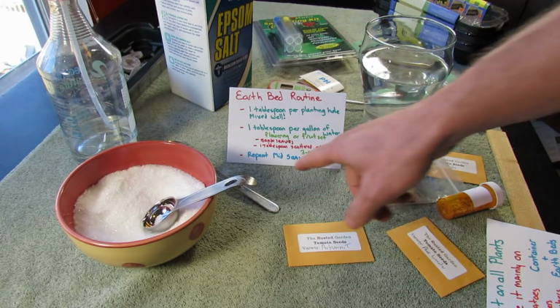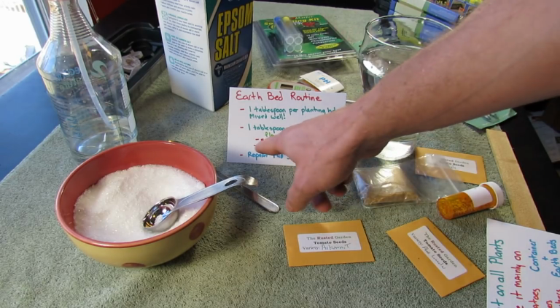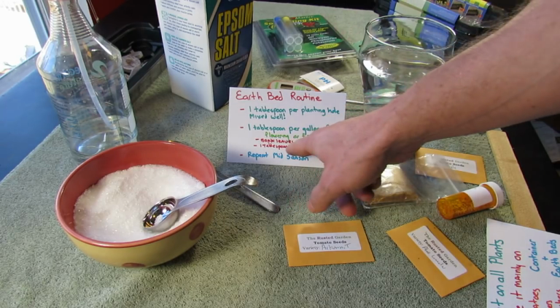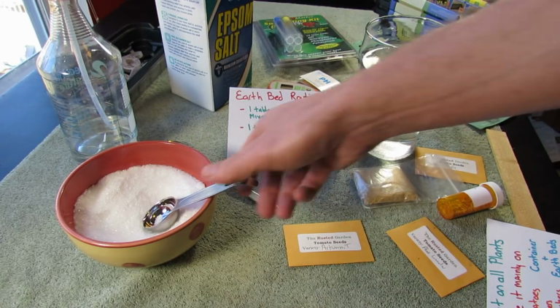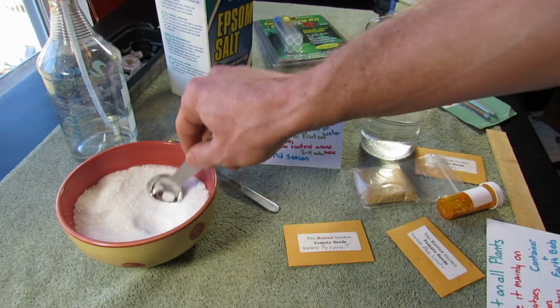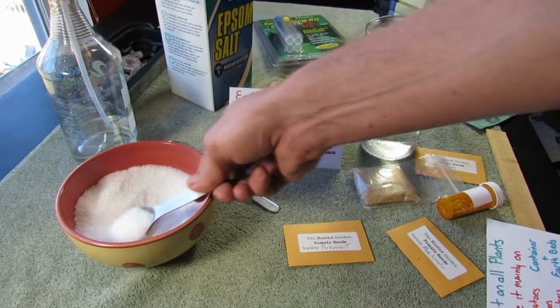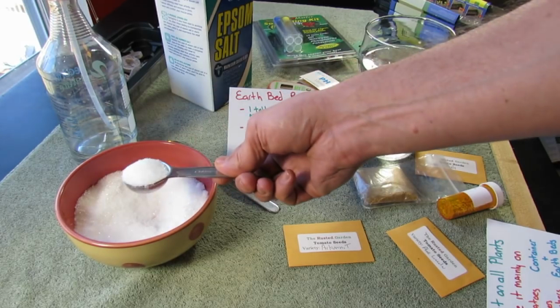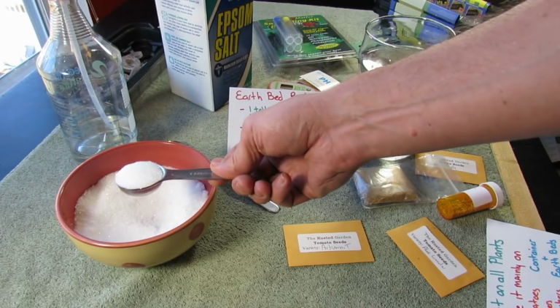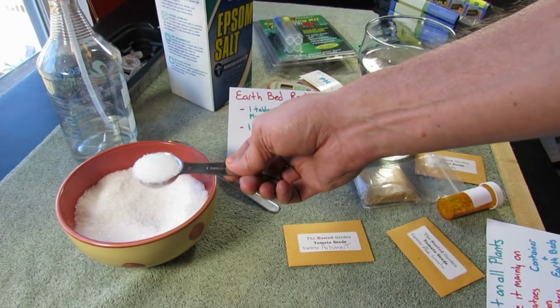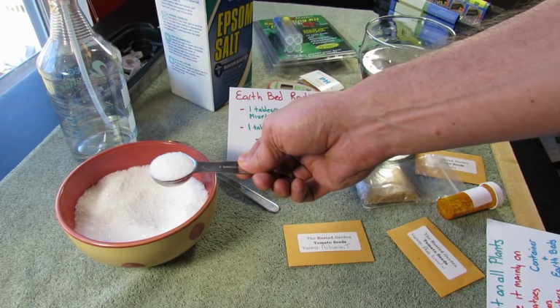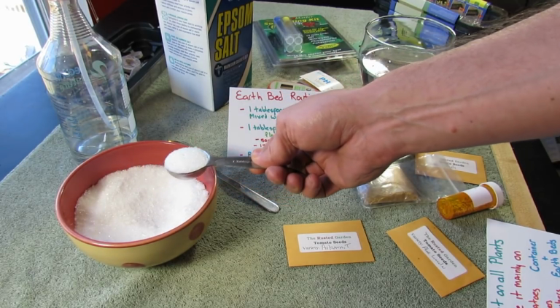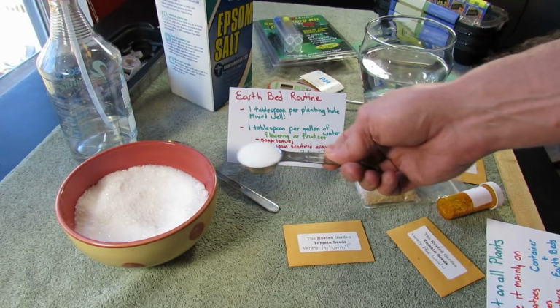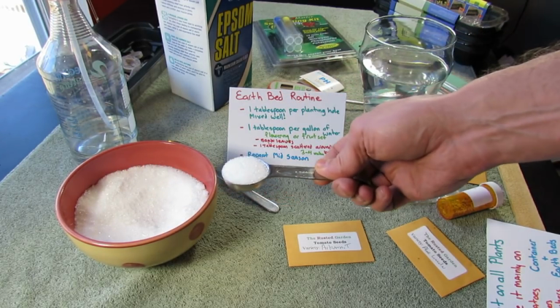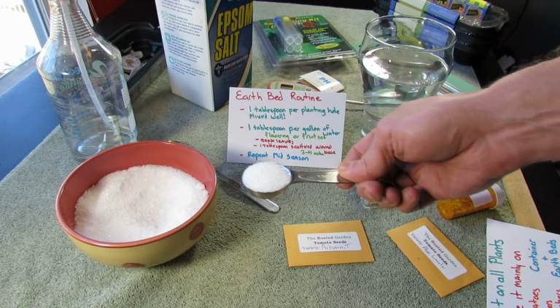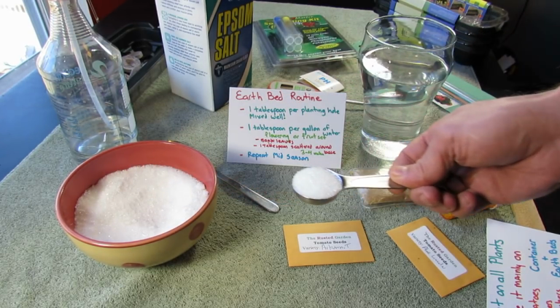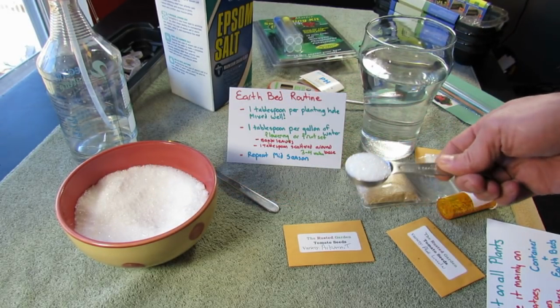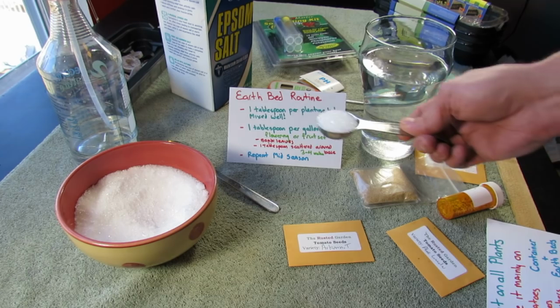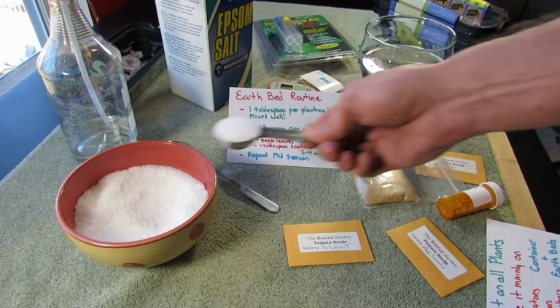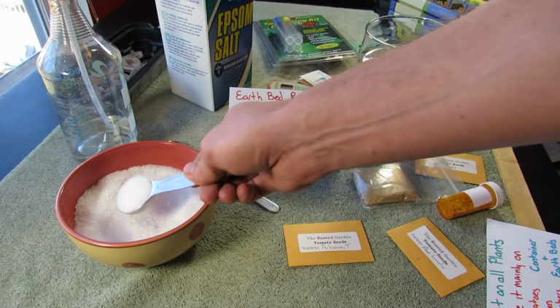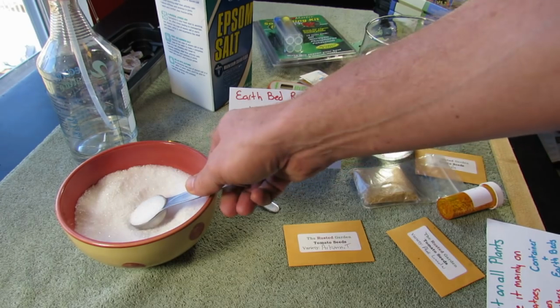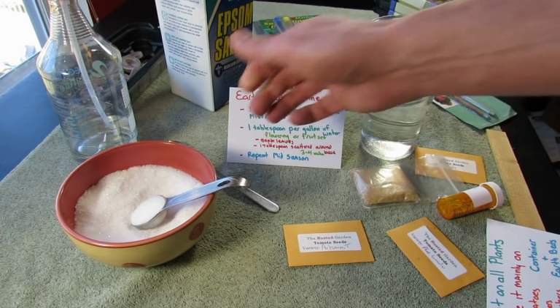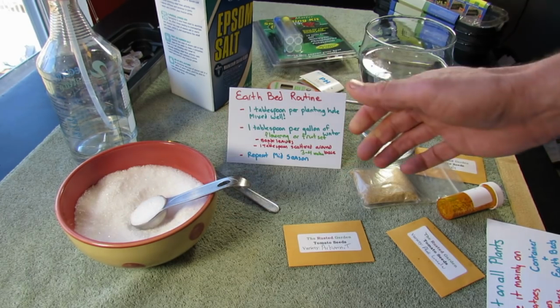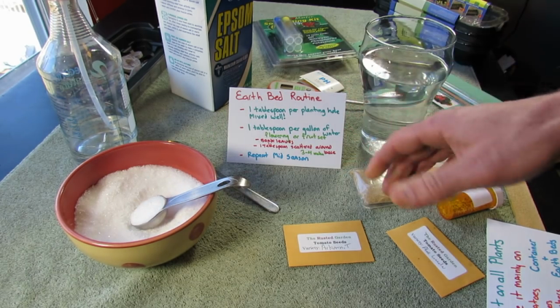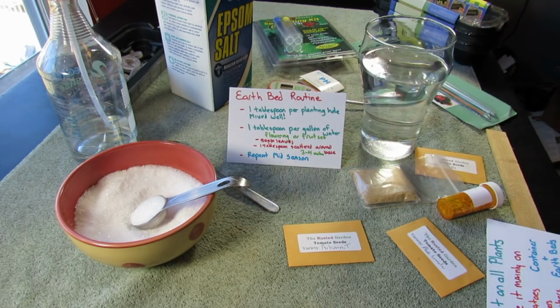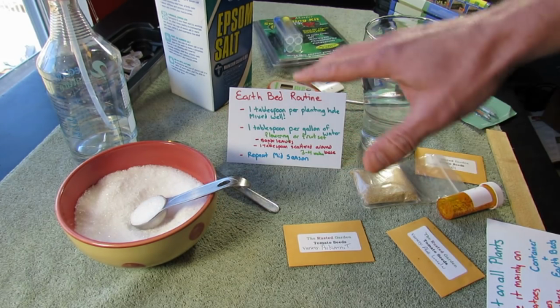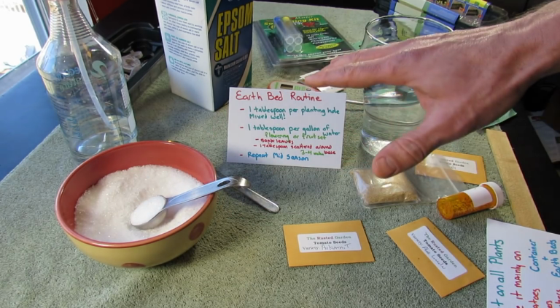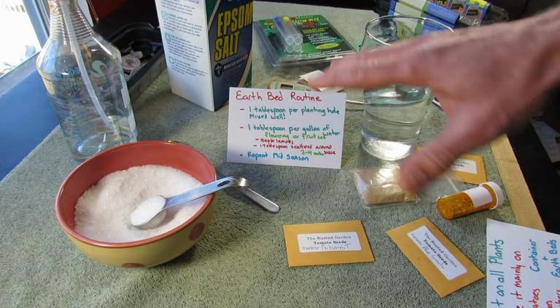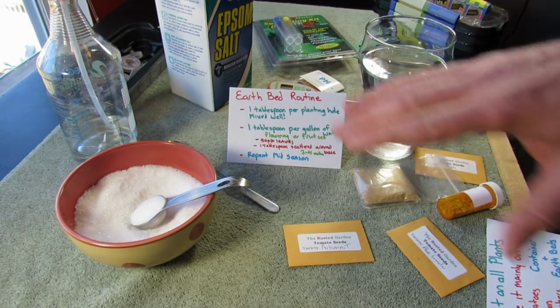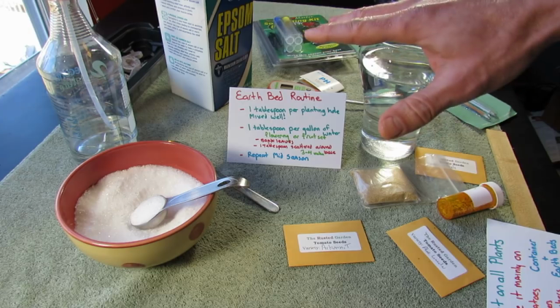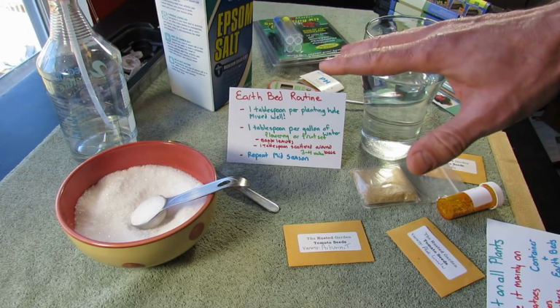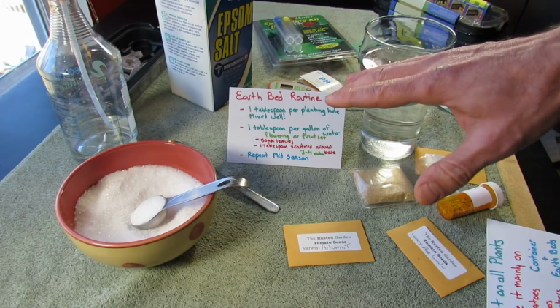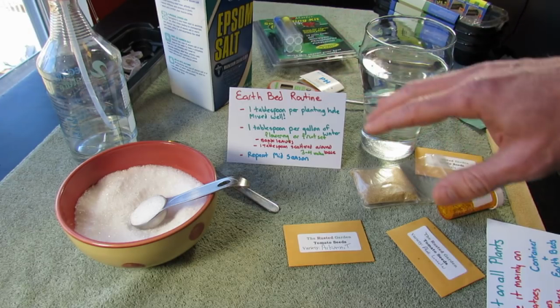Then I take one tablespoon, just like this, after I soak the leaves, and I just scatter it nicely around the base of the plant — about three or four inches from the stem. That will set your plant up for many, many weeks.